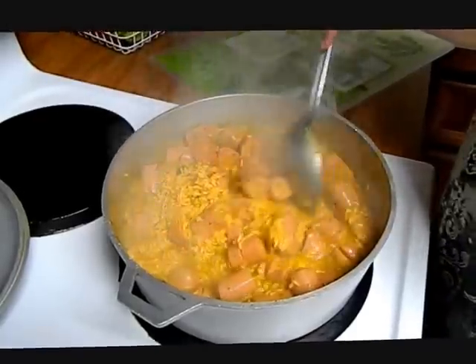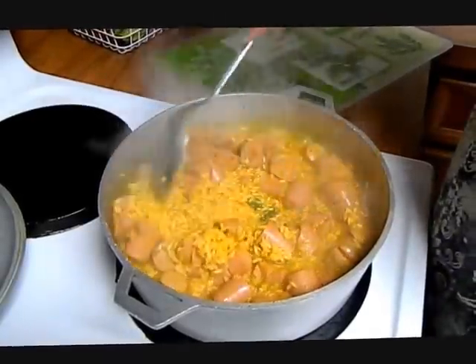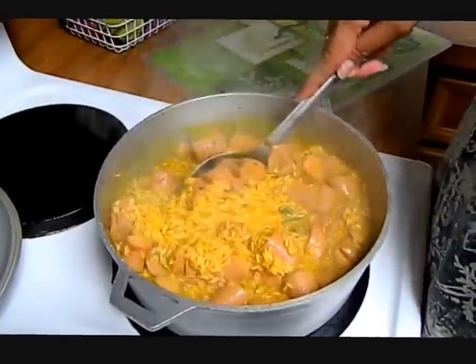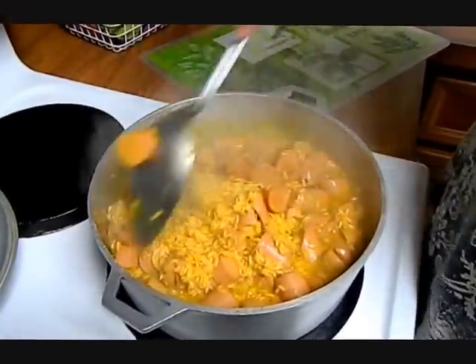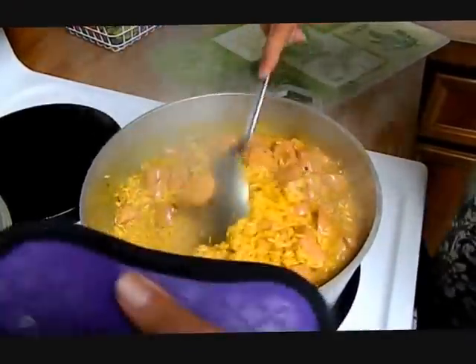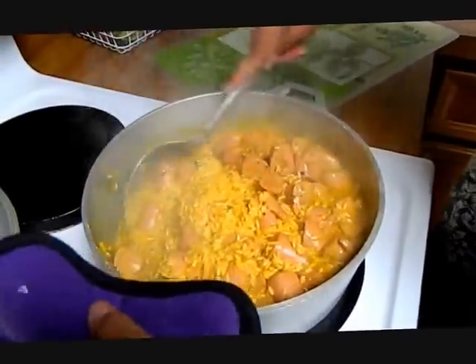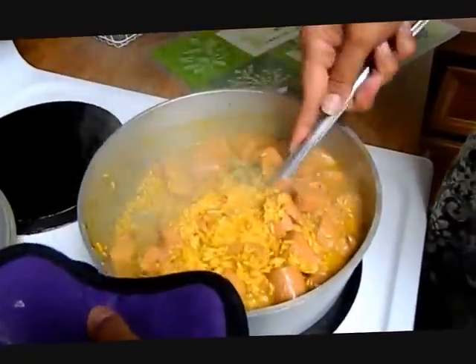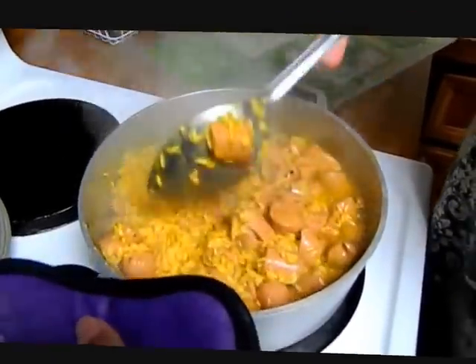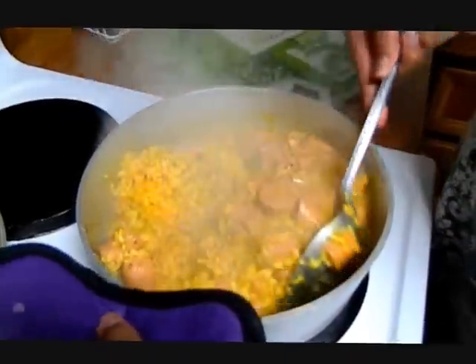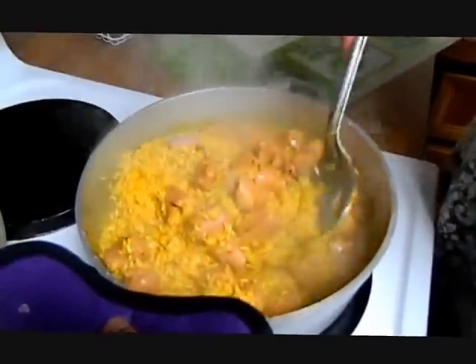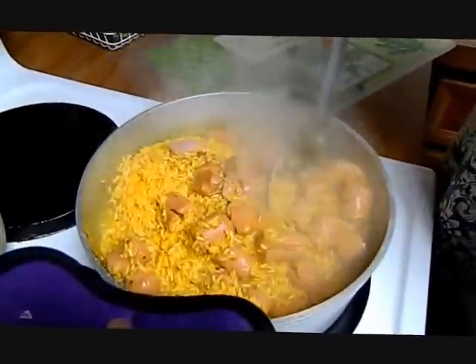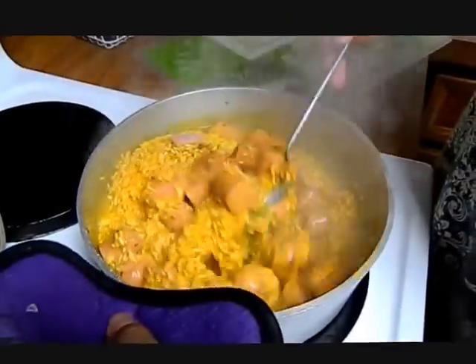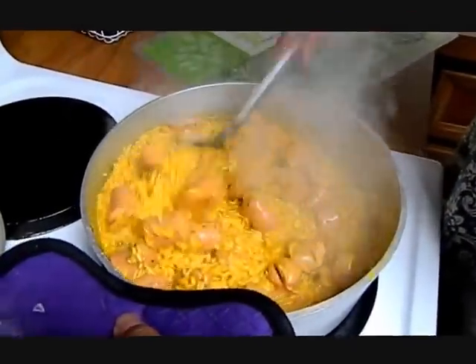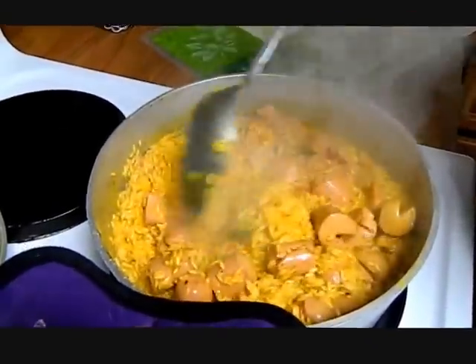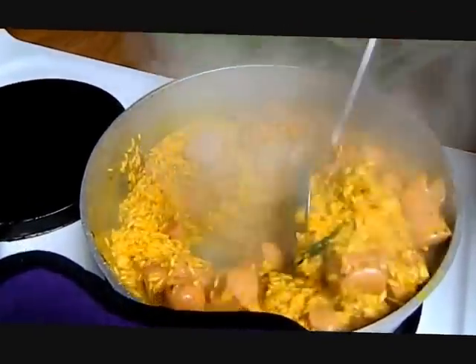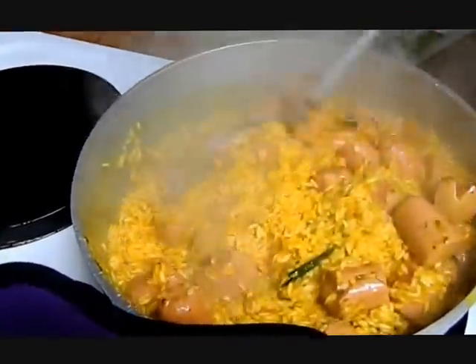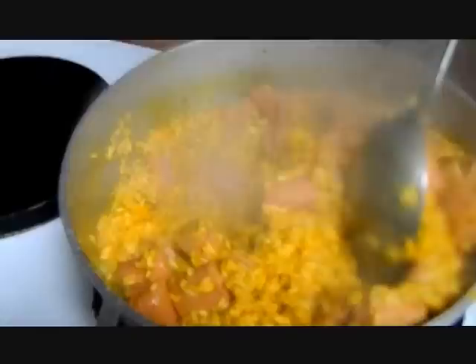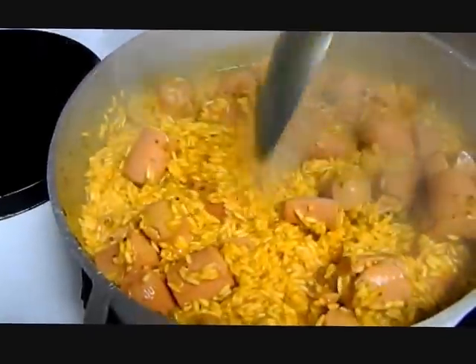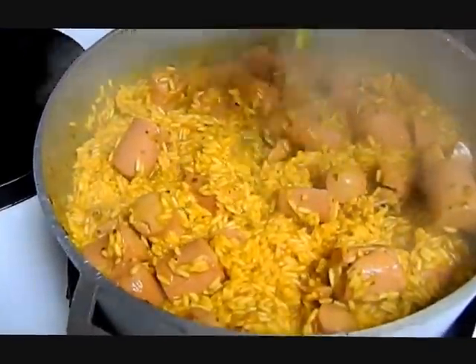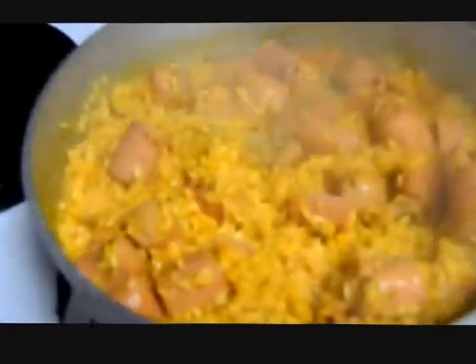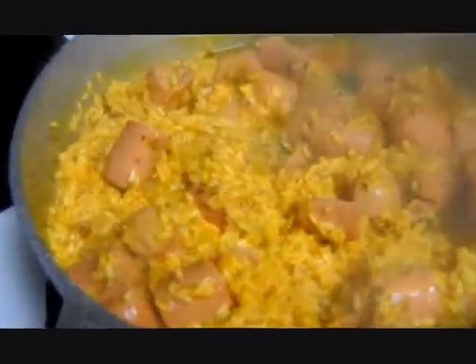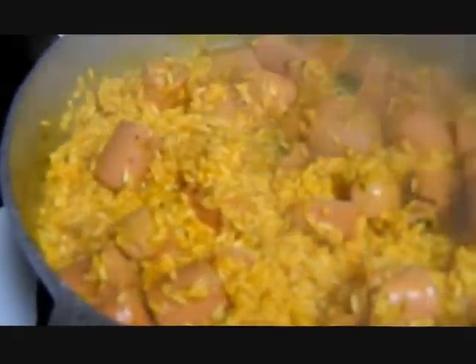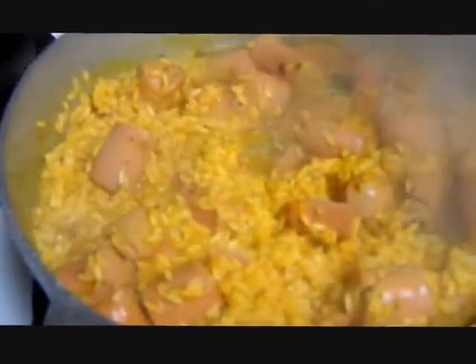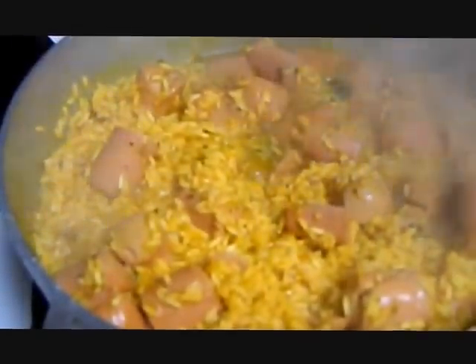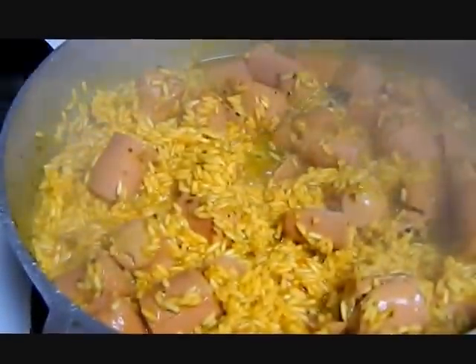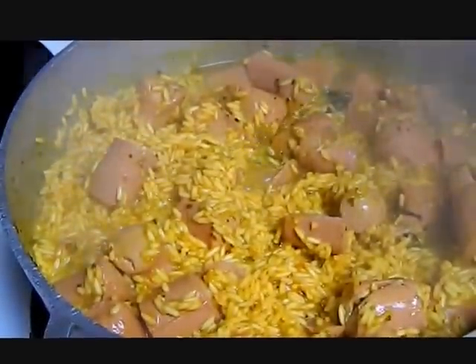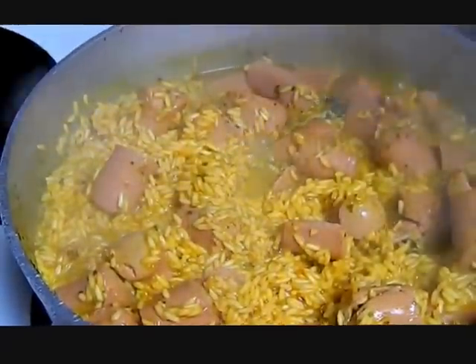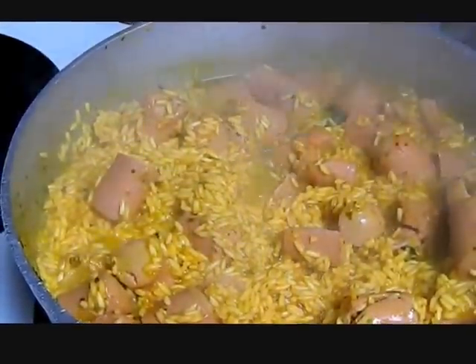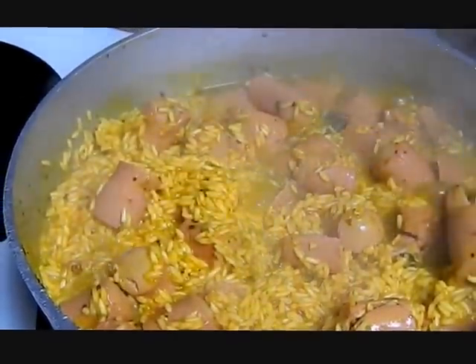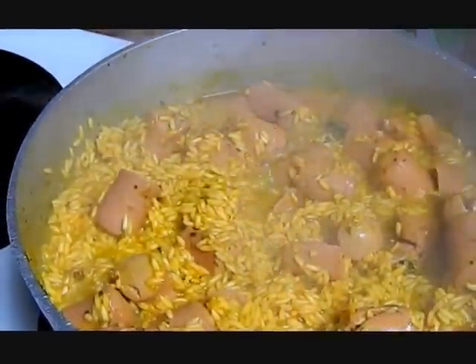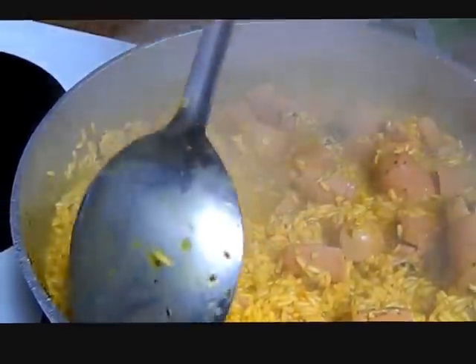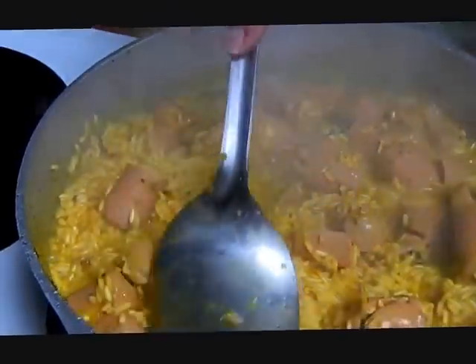It's bubbling away. You can see you can still move it — I always say it should look like oatmeal. So now we're going to lower the flame from a seven down to two, two and a half.